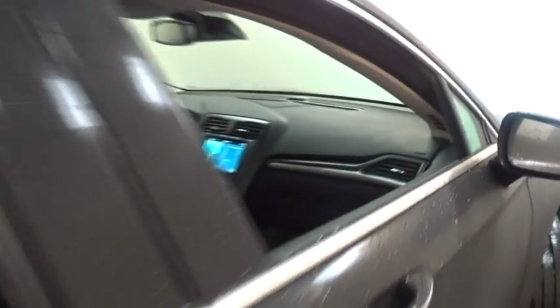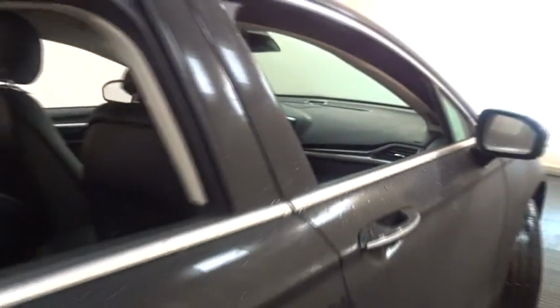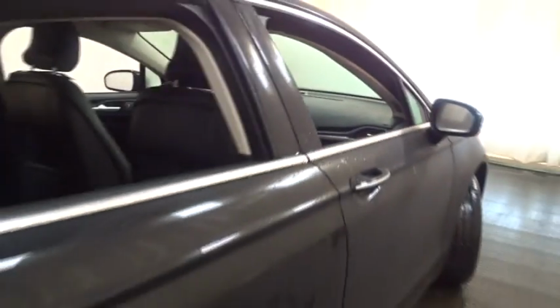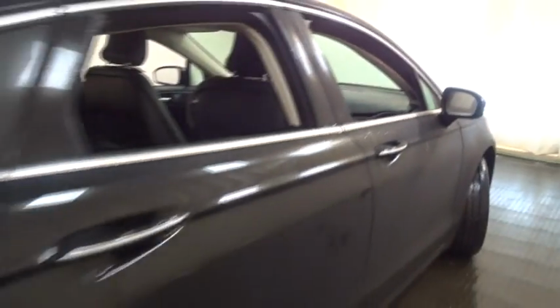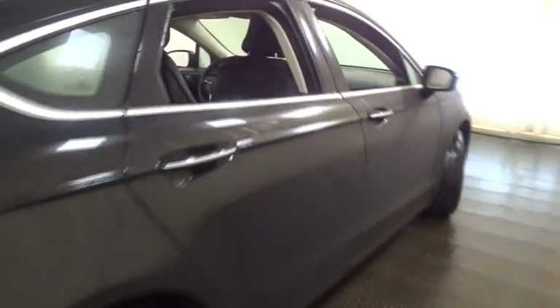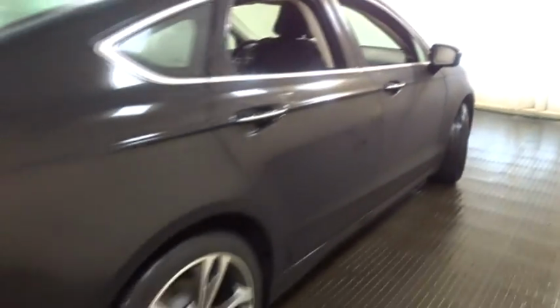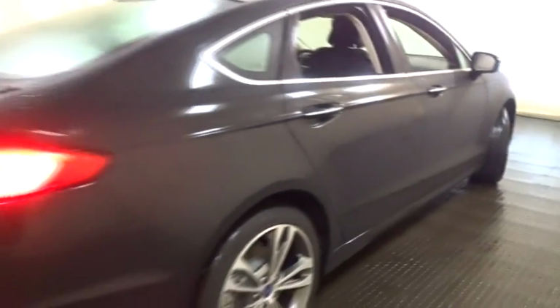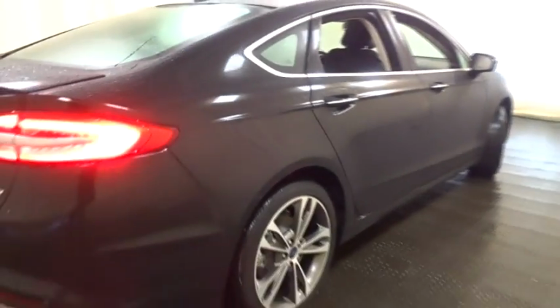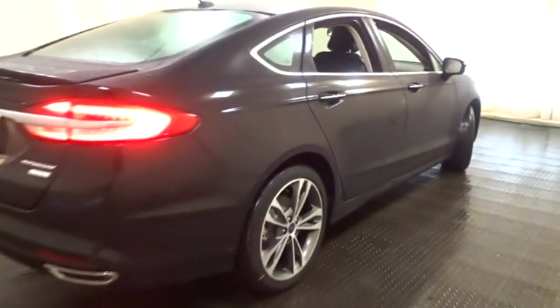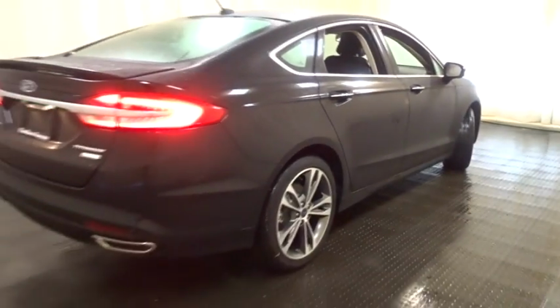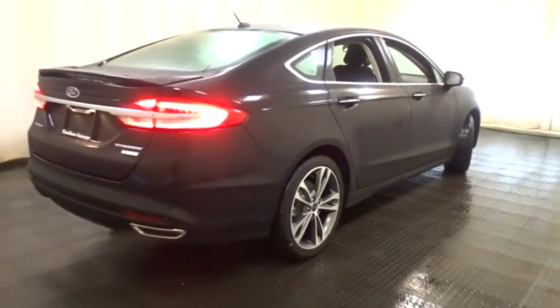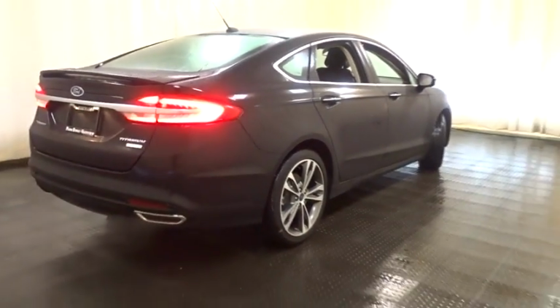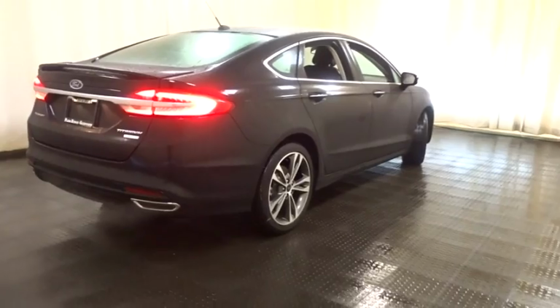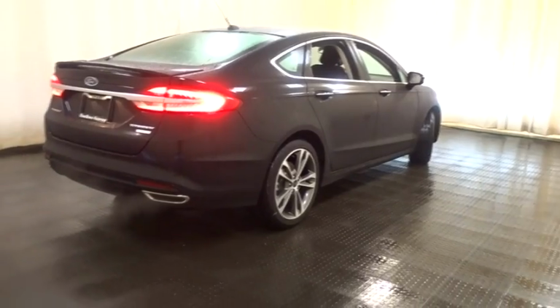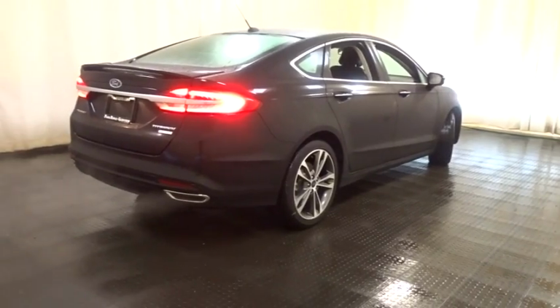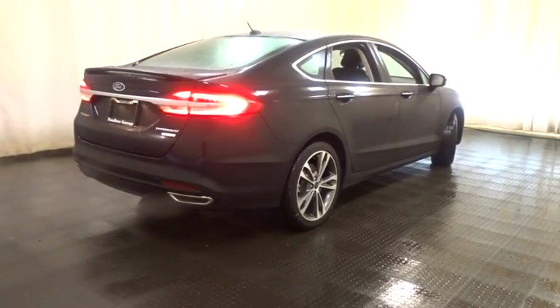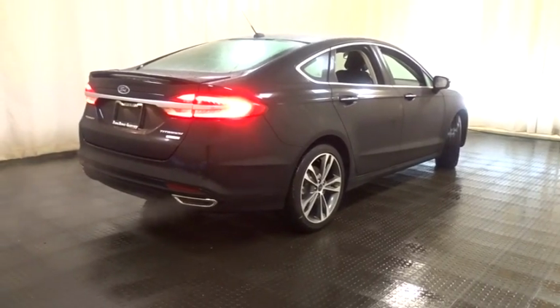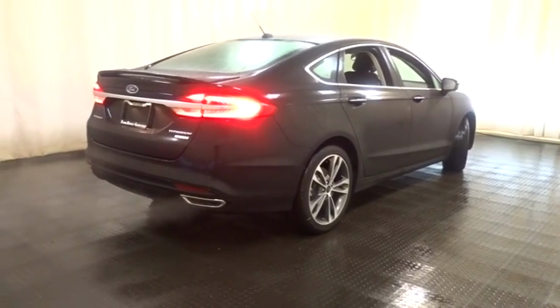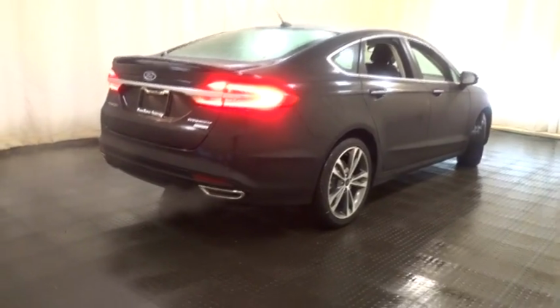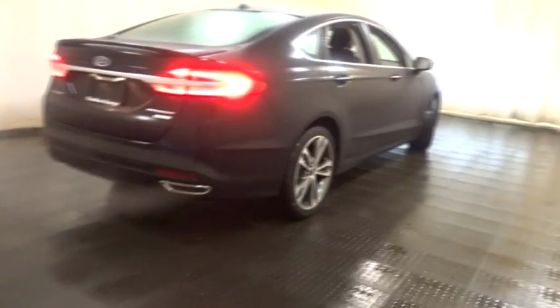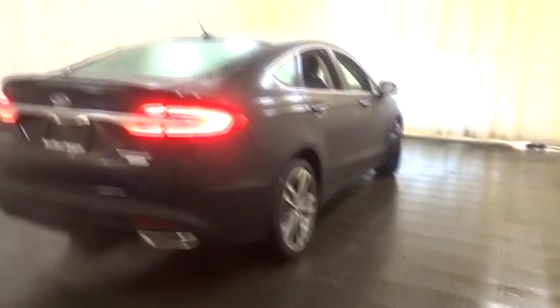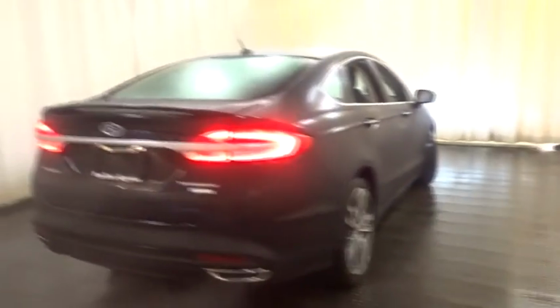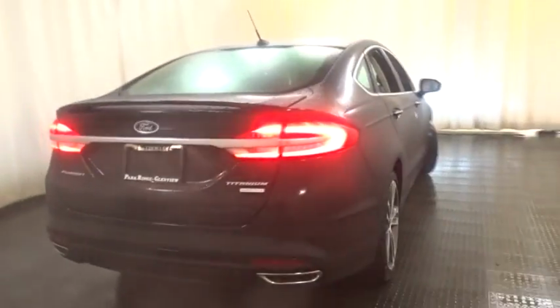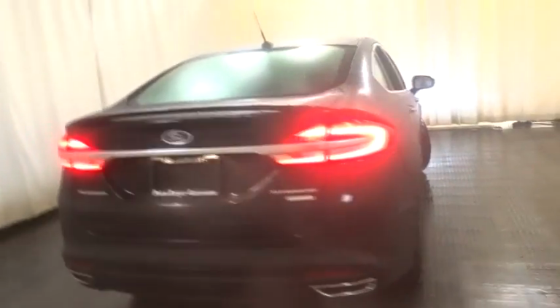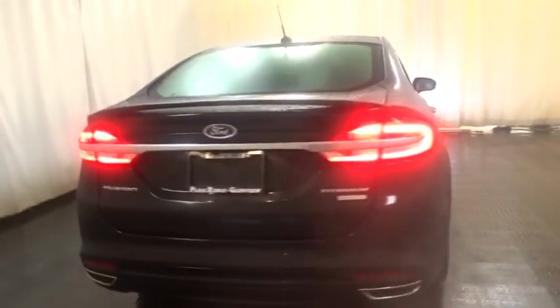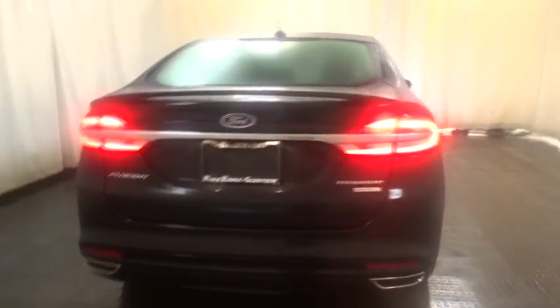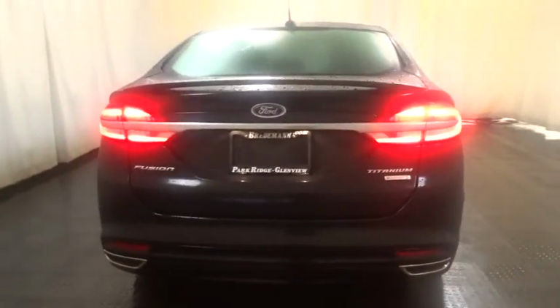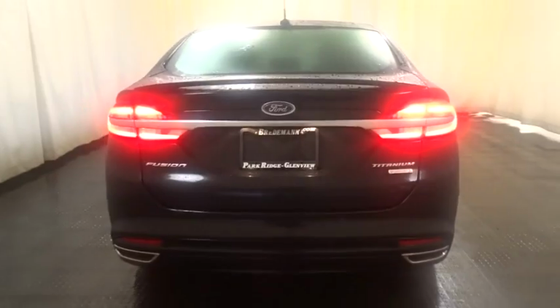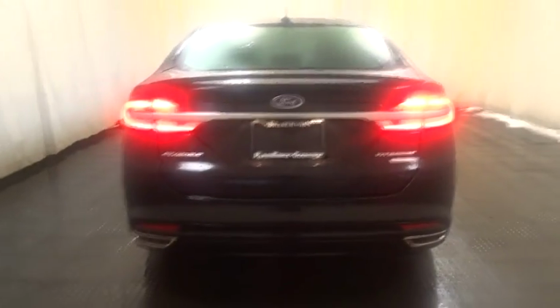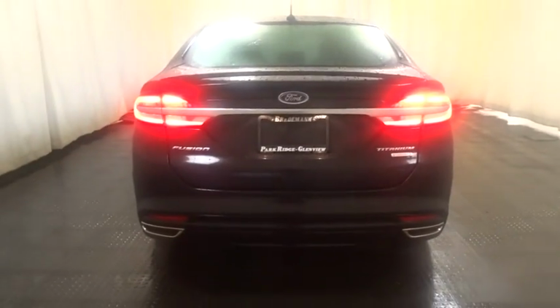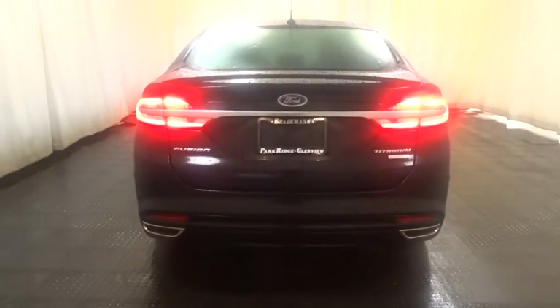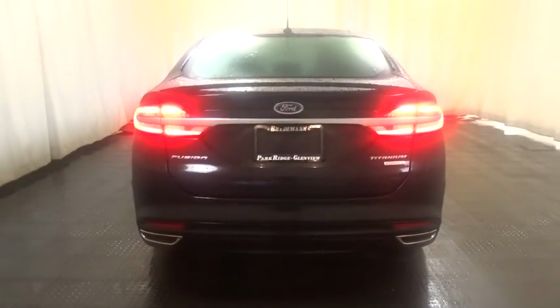Bluetooth. Power steering. Adjustable steering wheel. Keyless start. Aluminum wheels. Four-wheel disc brakes. Auto-dimming rear-view mirror. Cruise control. Floor mats. Premium sound system.